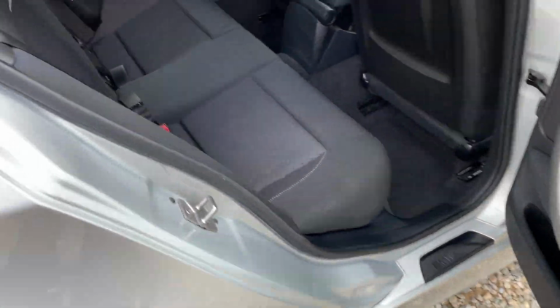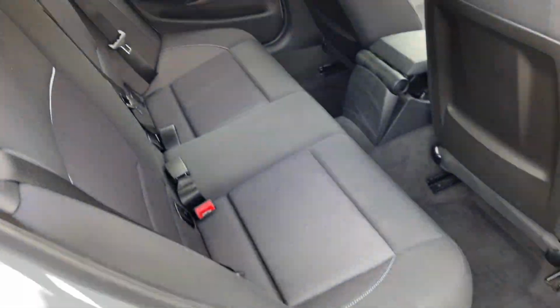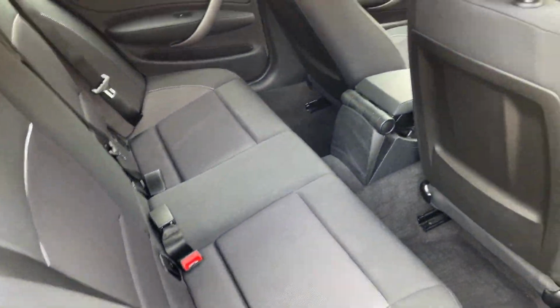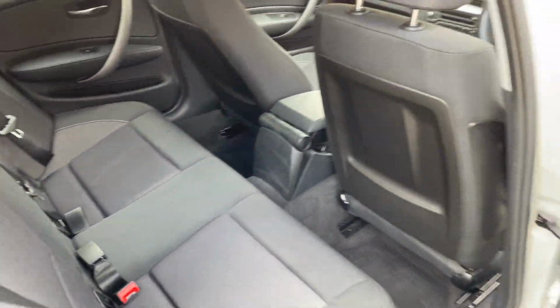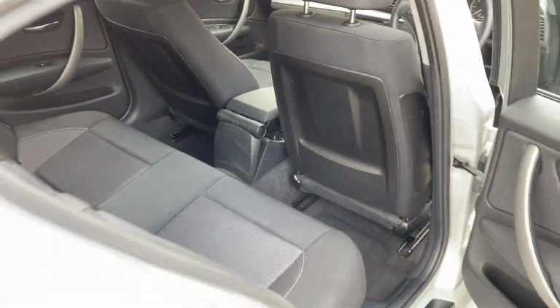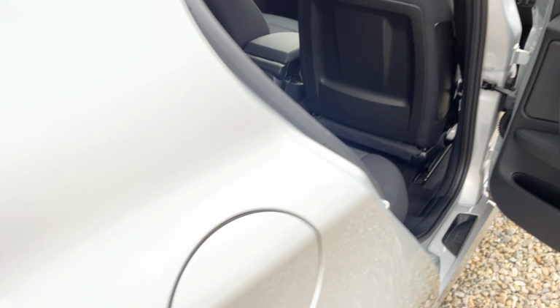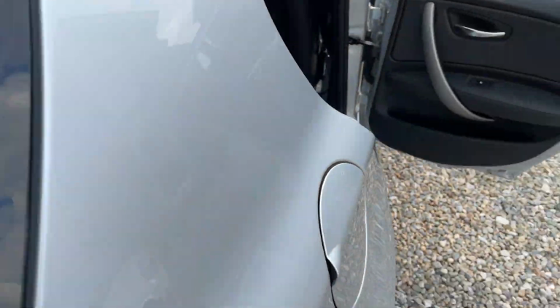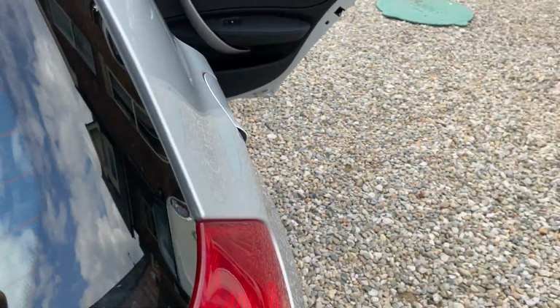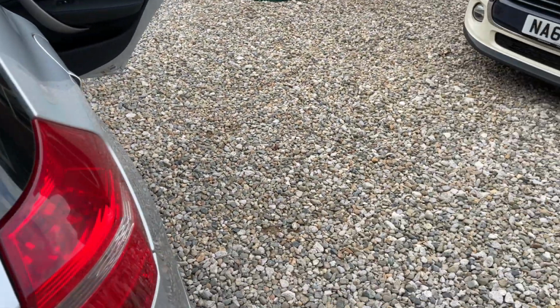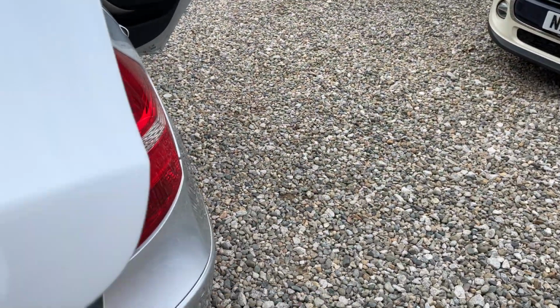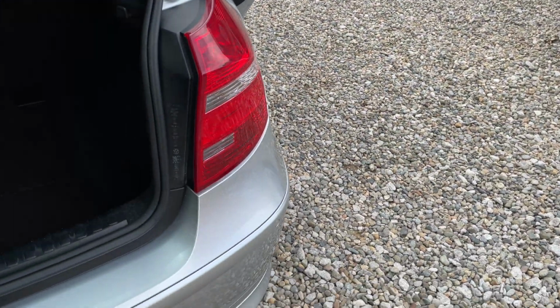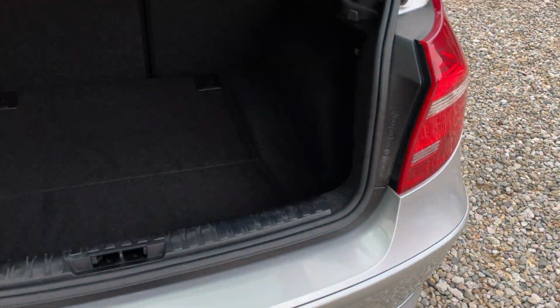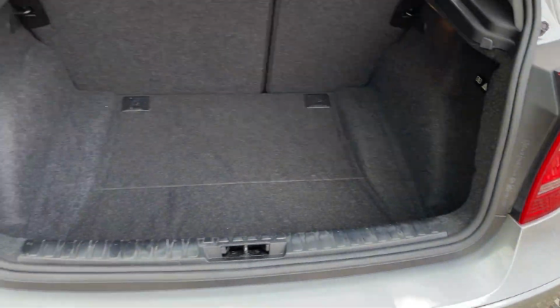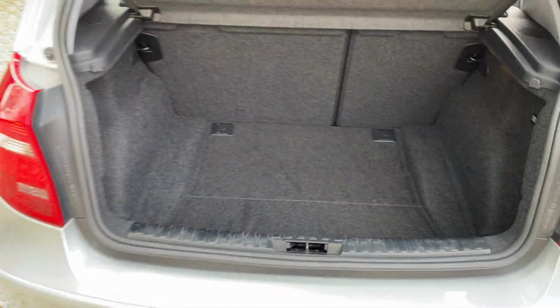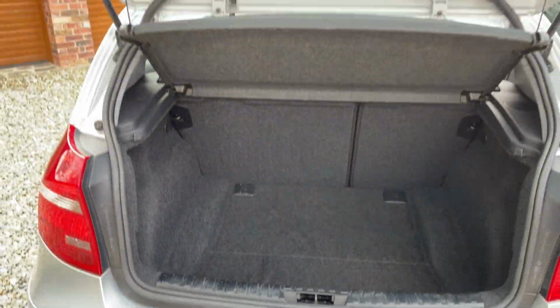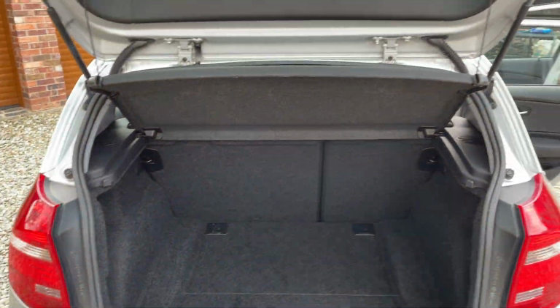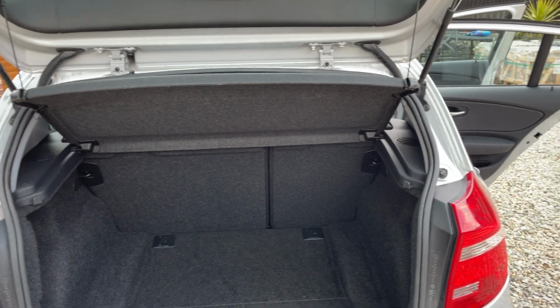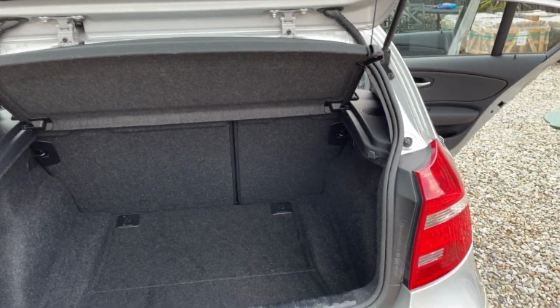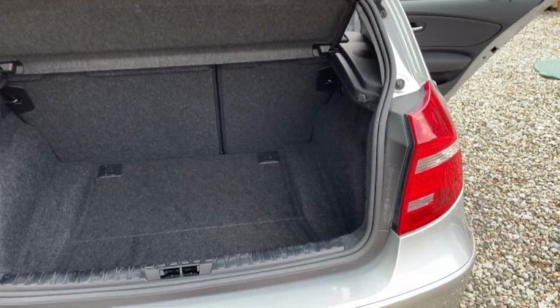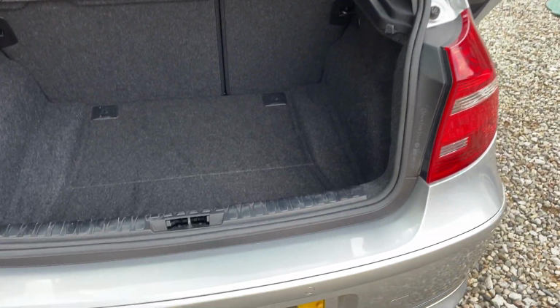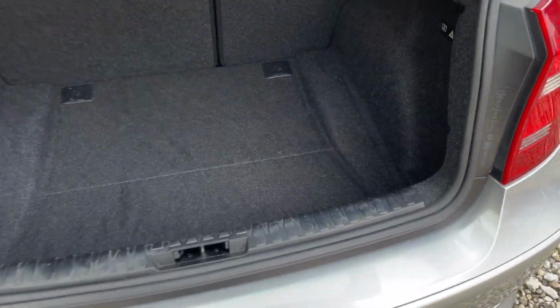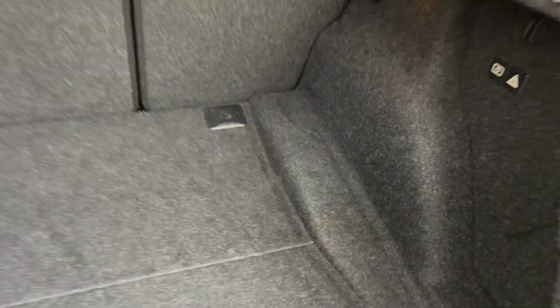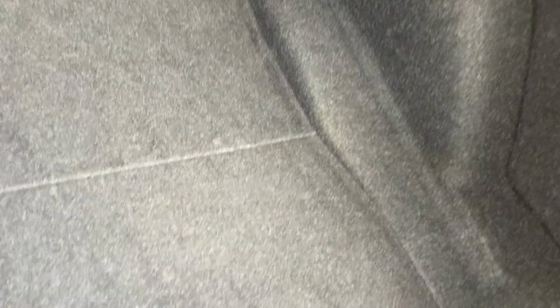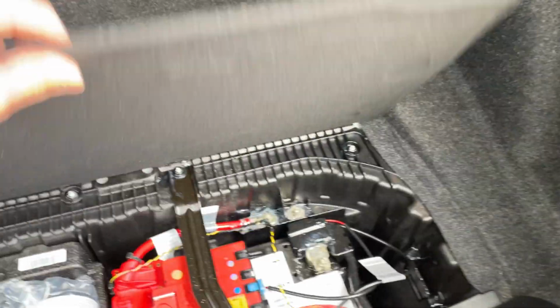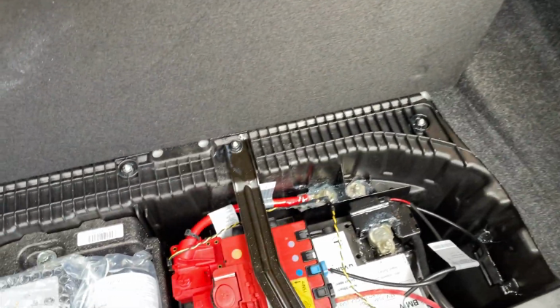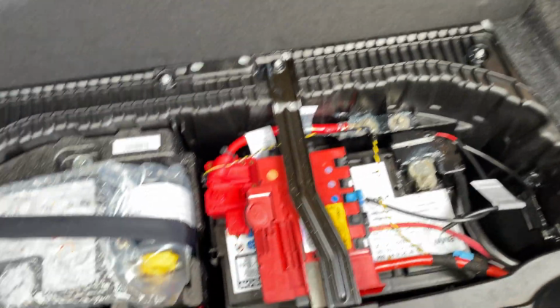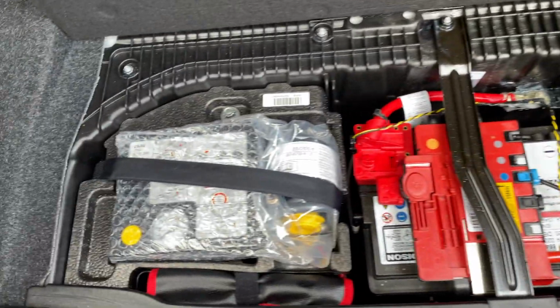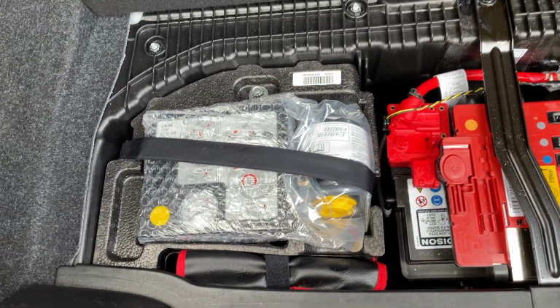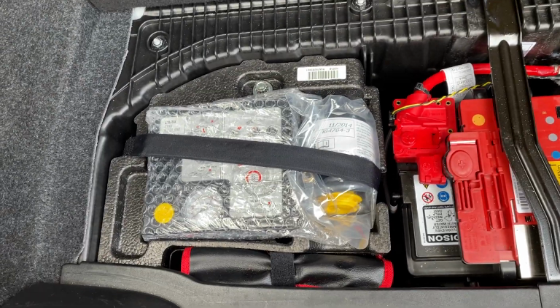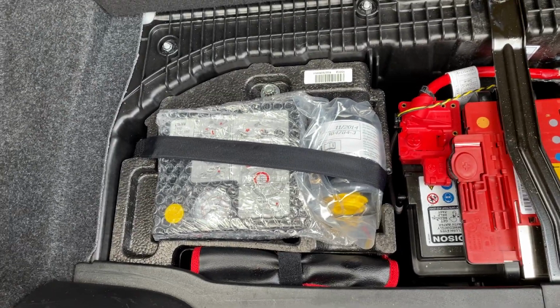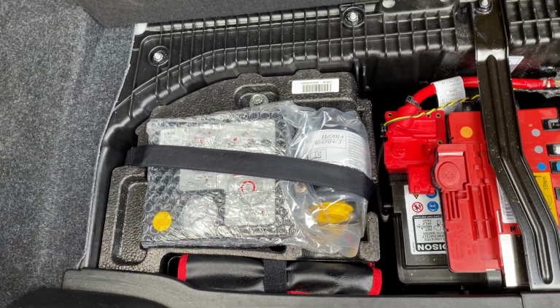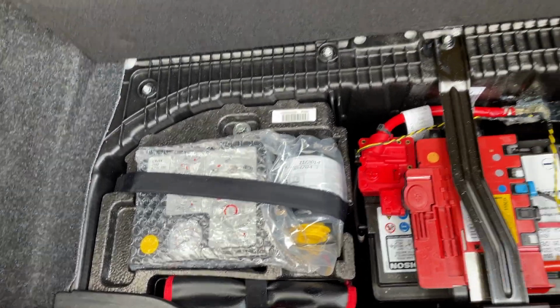Rear of the car again, all looking superb. Boot area — lovely and clean. You've also got the battery in the rear and you've got the tyre inflation kit, which doesn't look like it's ever been opened.